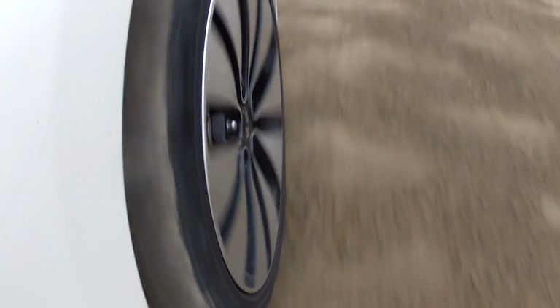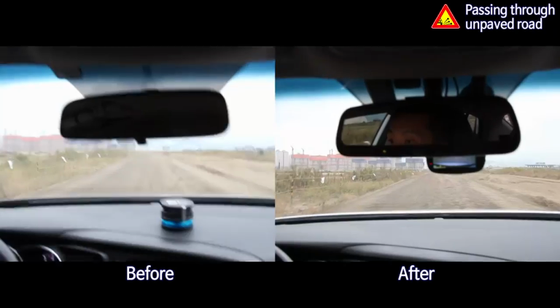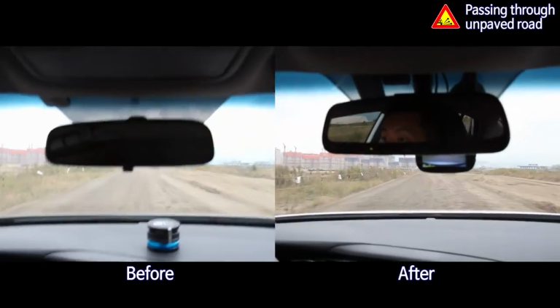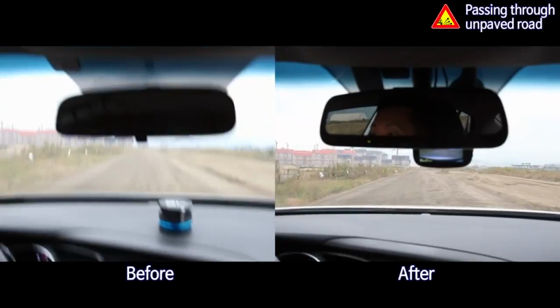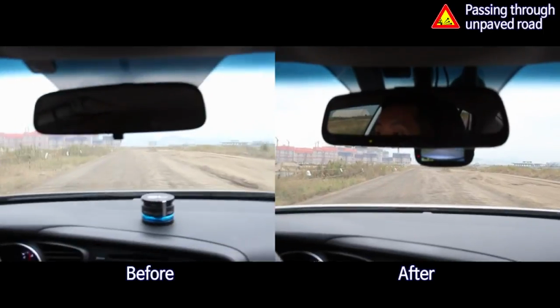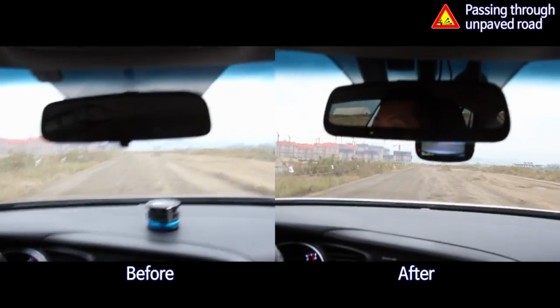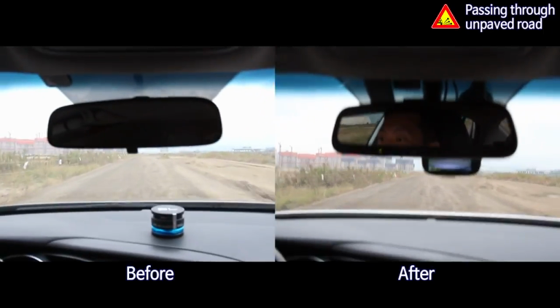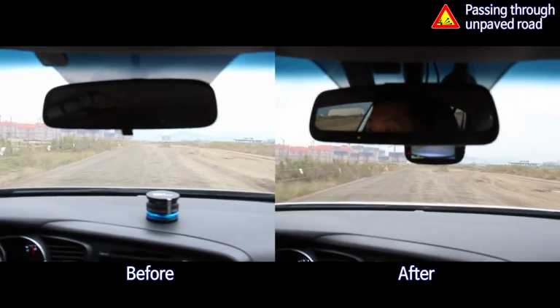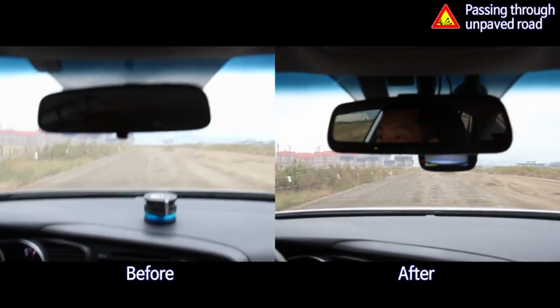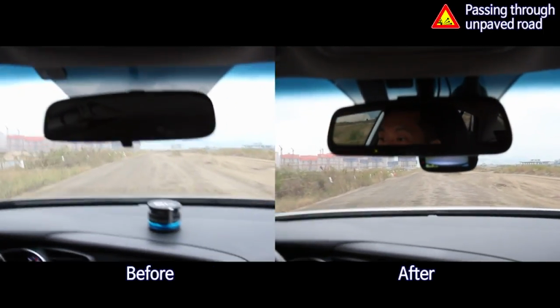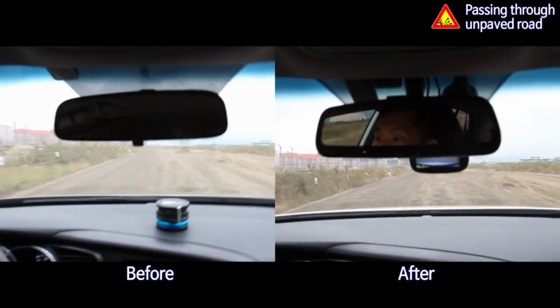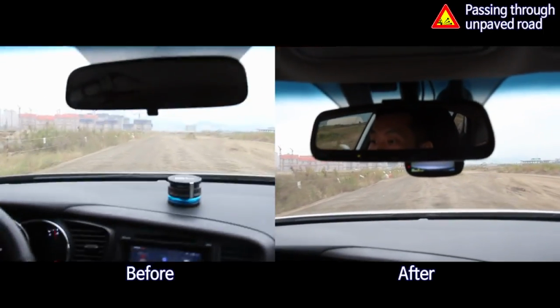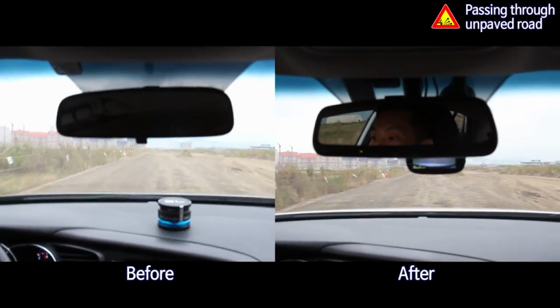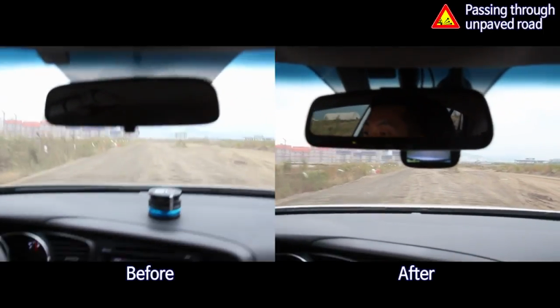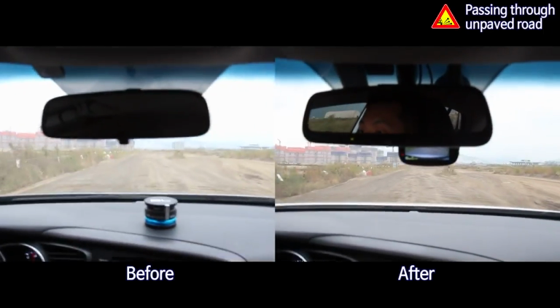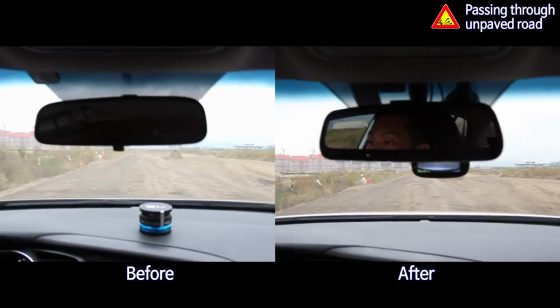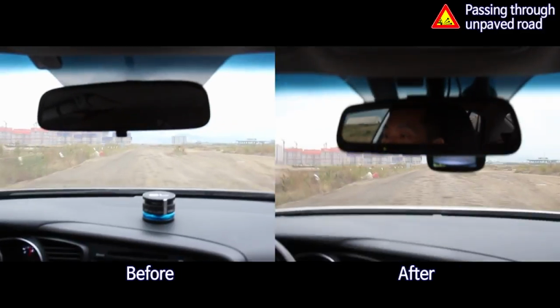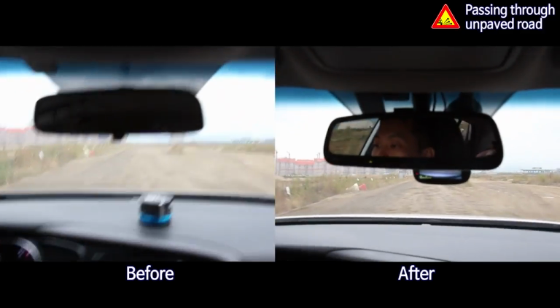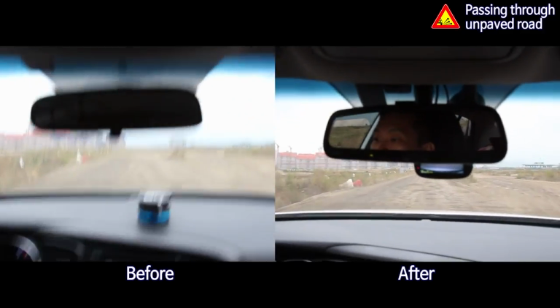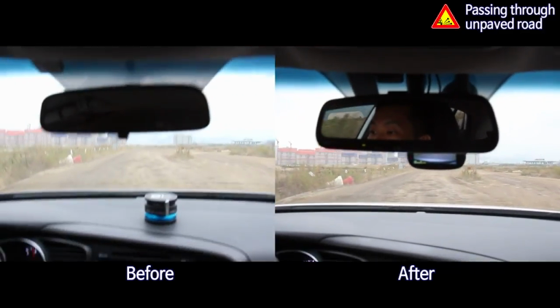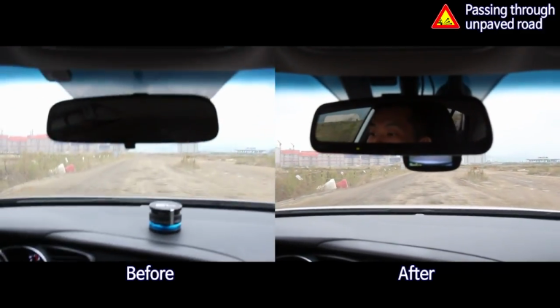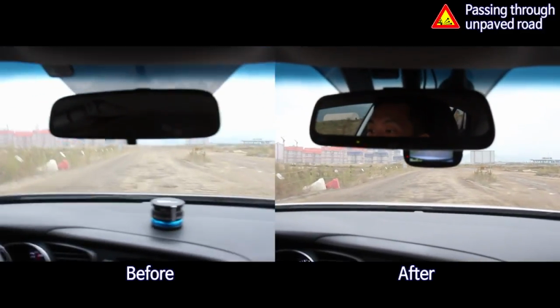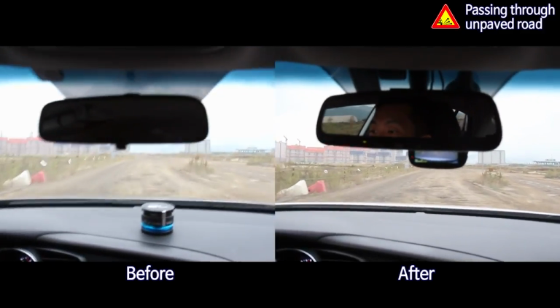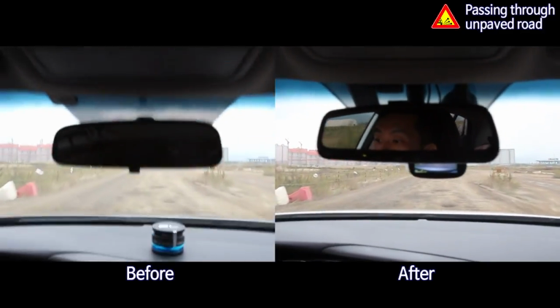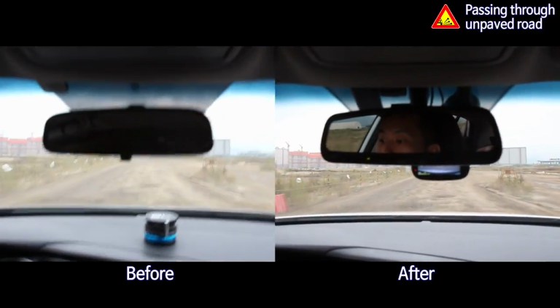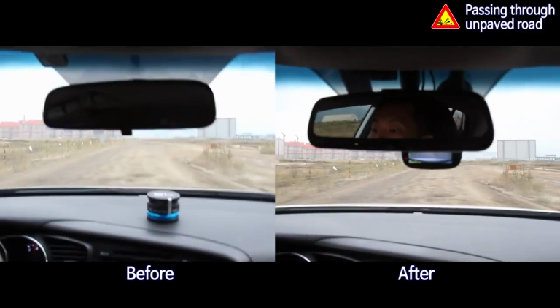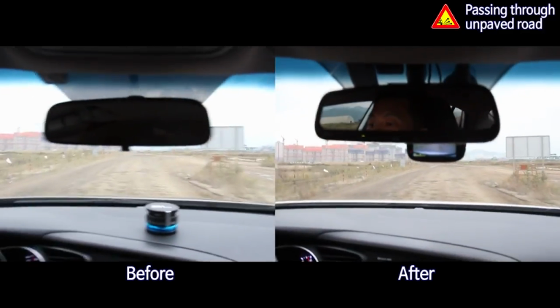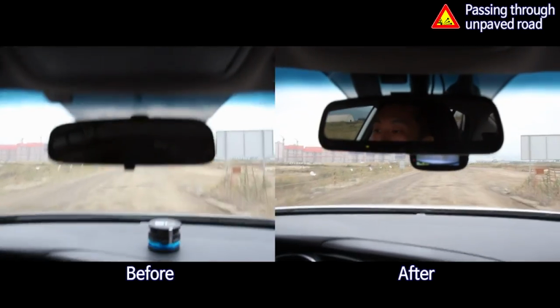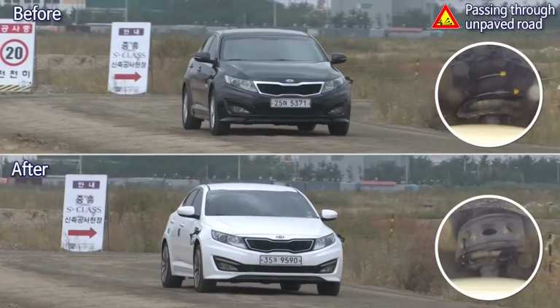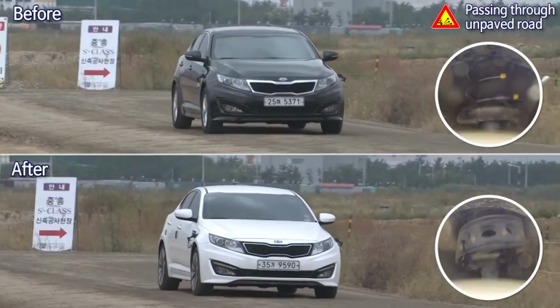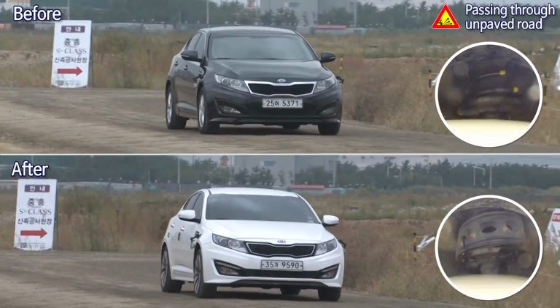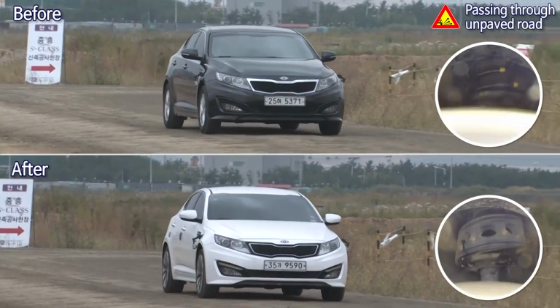The true performance of the TTC Urethane Cushion is demonstrated in irregular road conditions, such as in unpaved roads. In any conditions, the TTC Urethane Cushion protects the car from impact and helps safe driving.